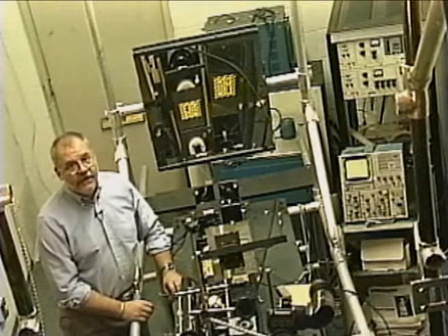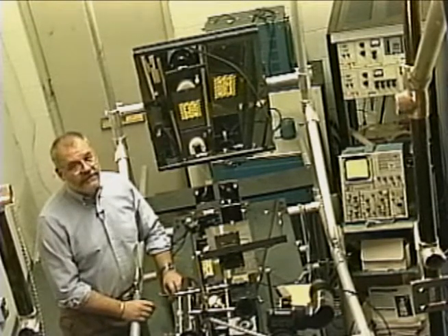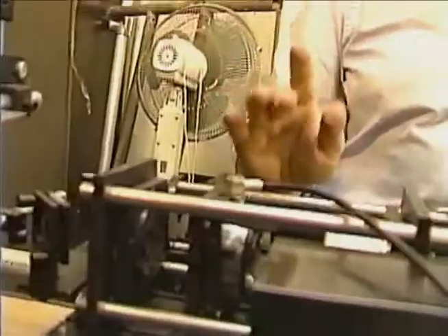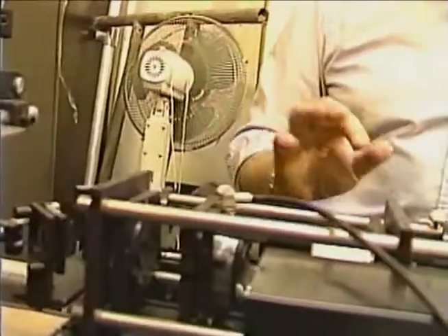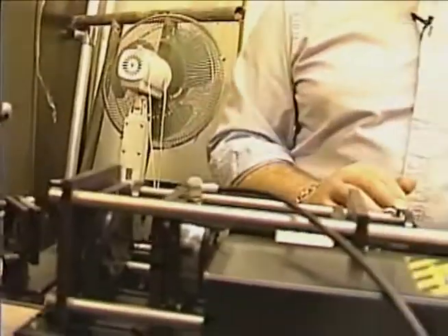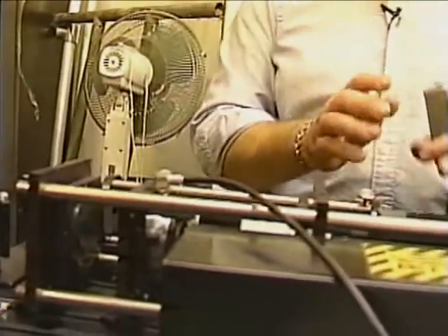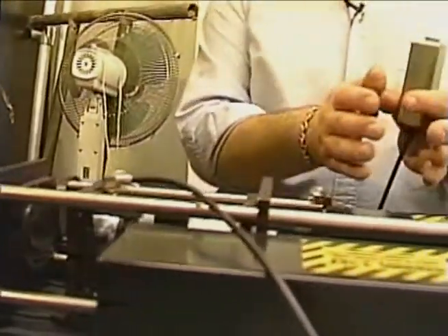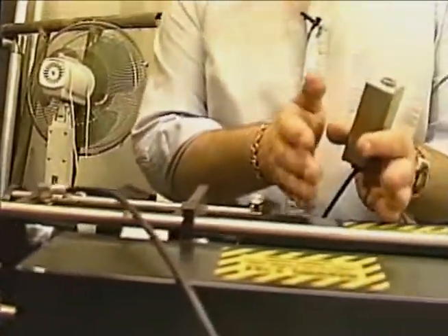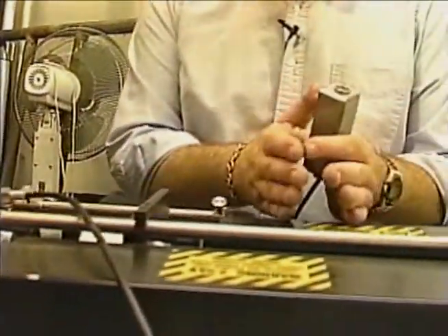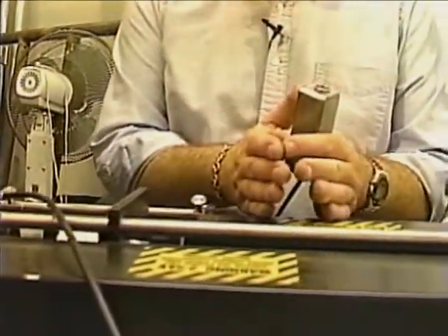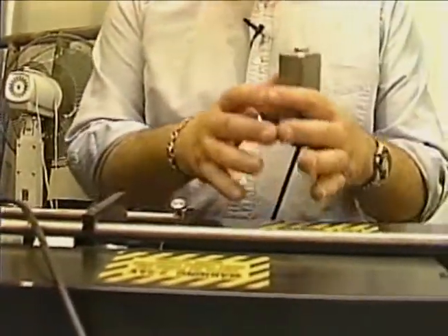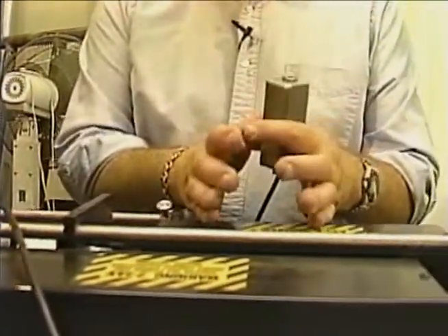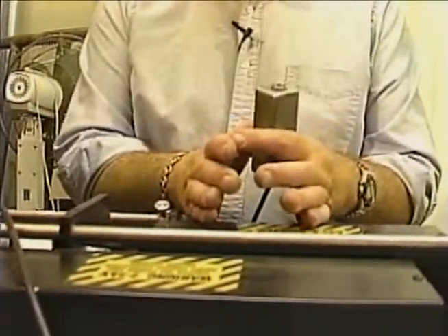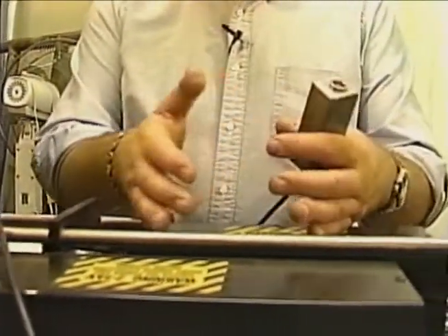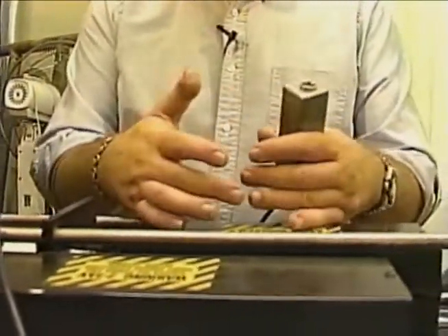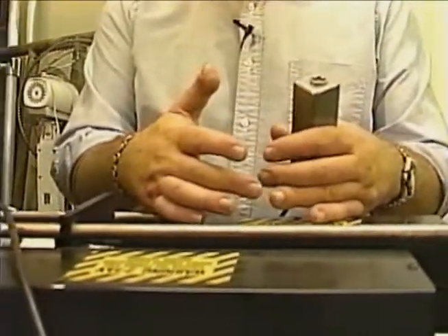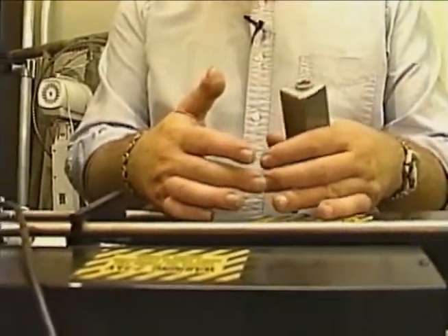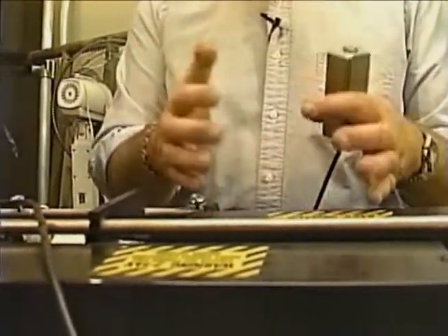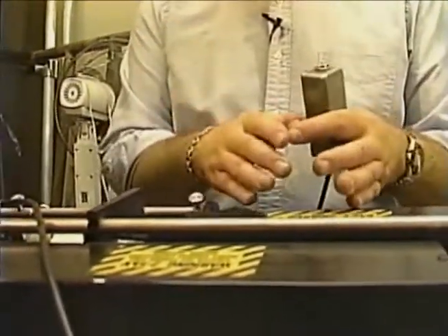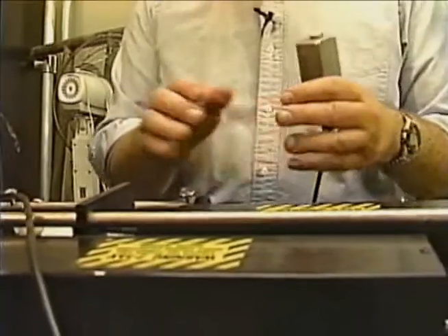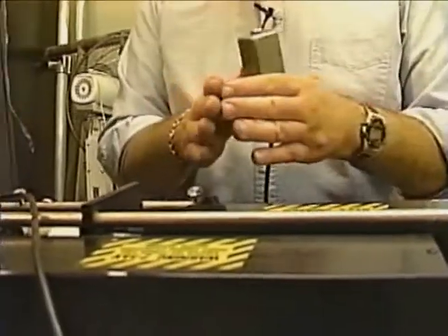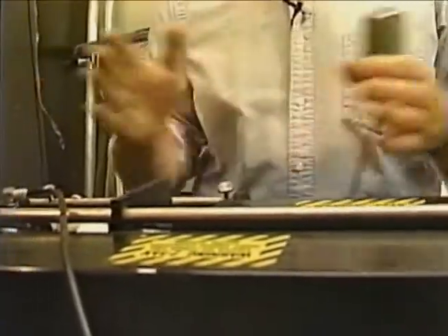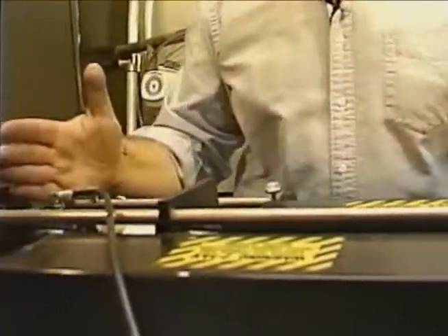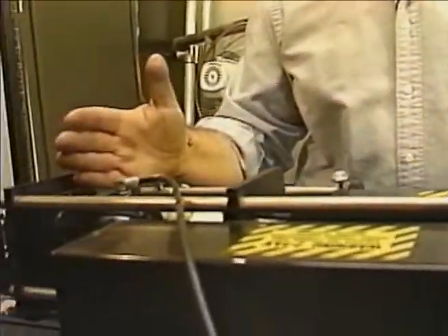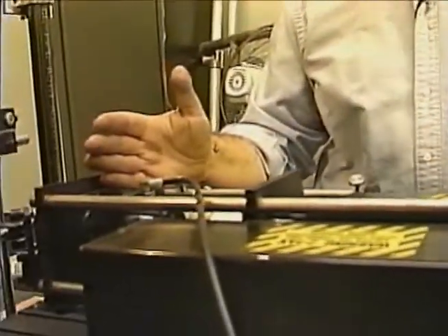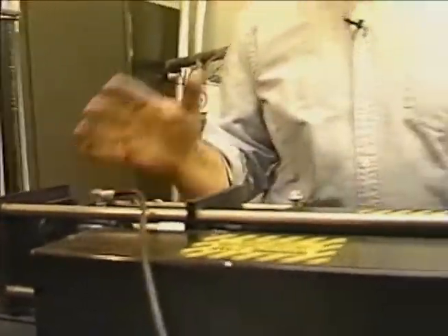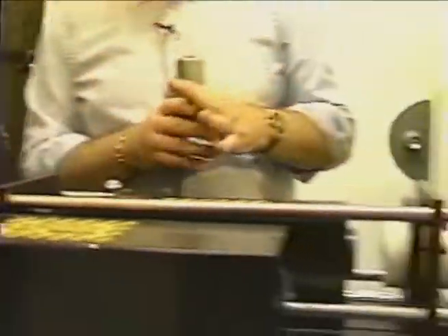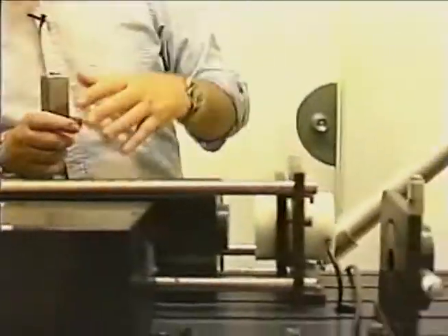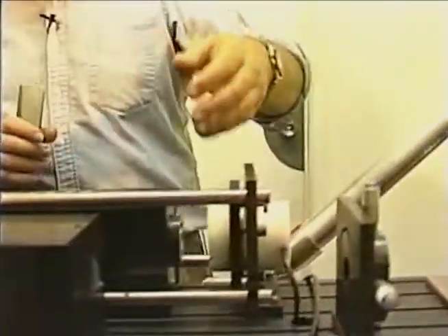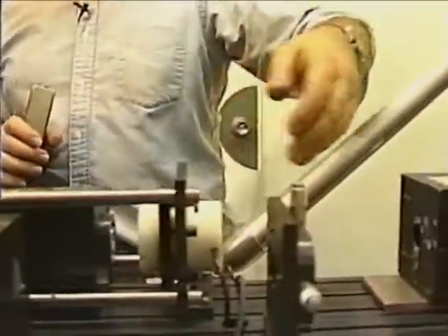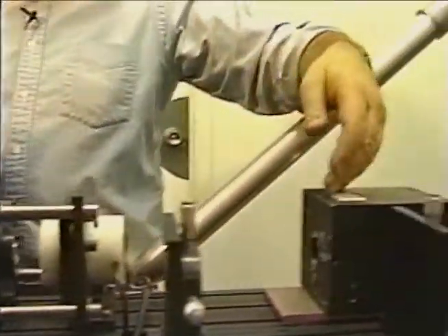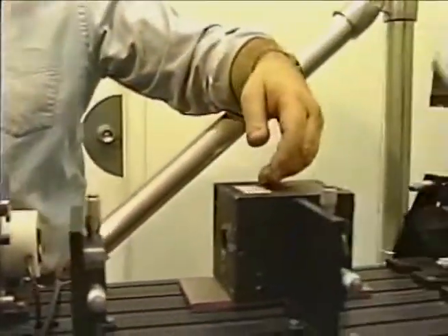That's faster than you can blink. In that time, while that flash lamp is going off and that rod is being excited, the laser fires and puts out a chunk of light which goes down.